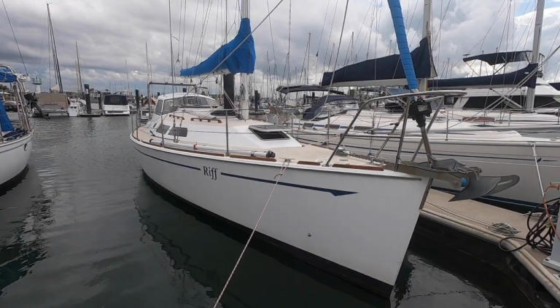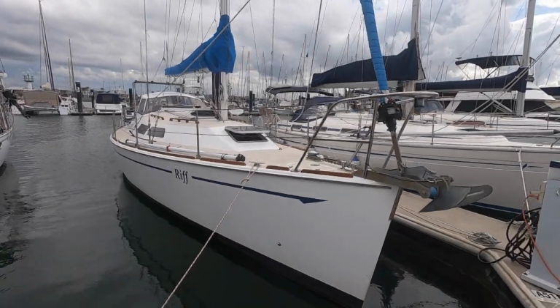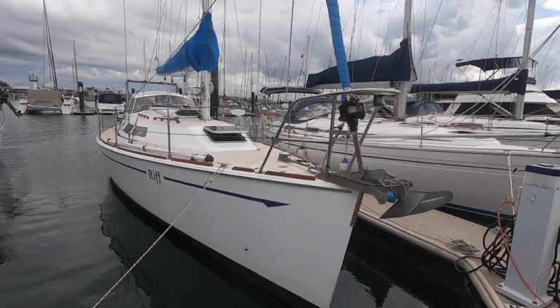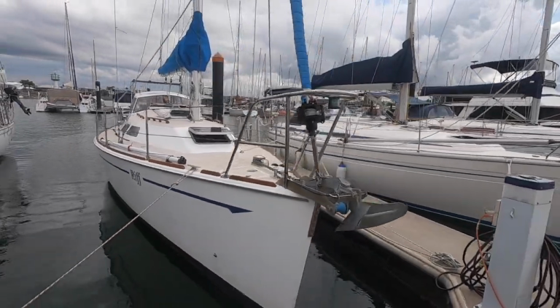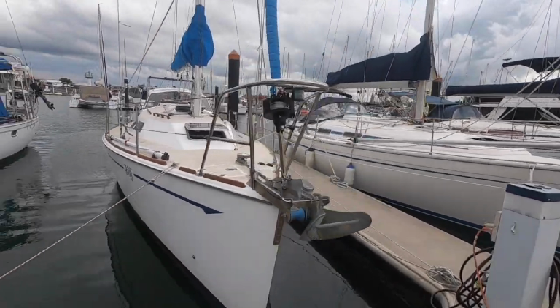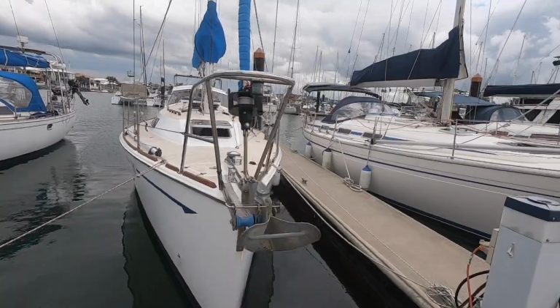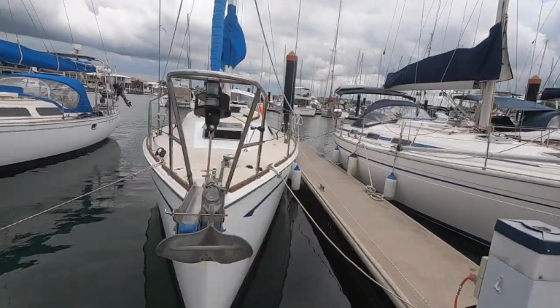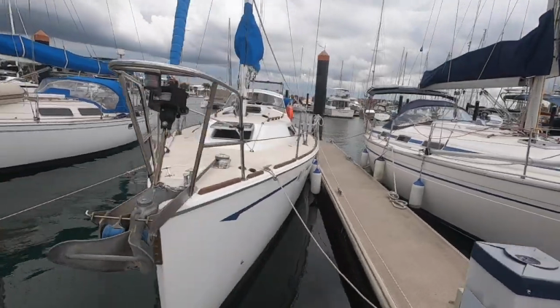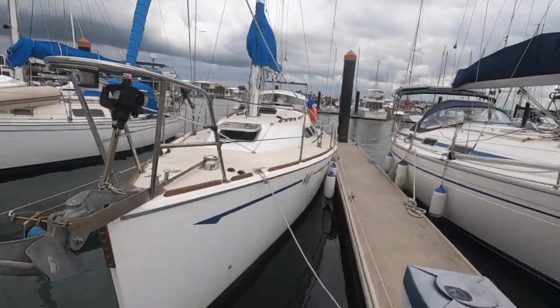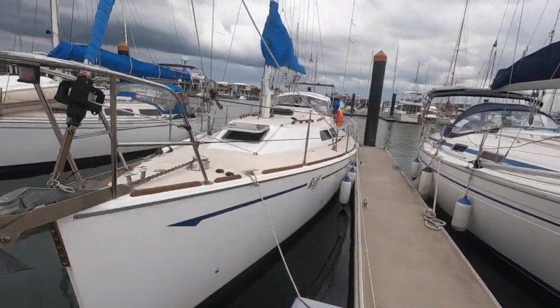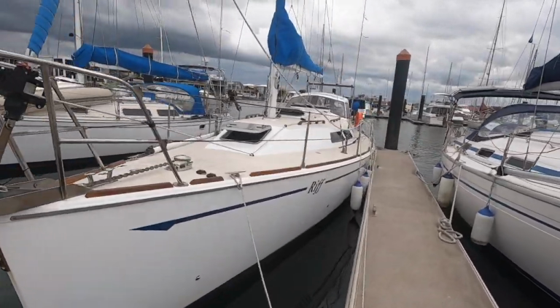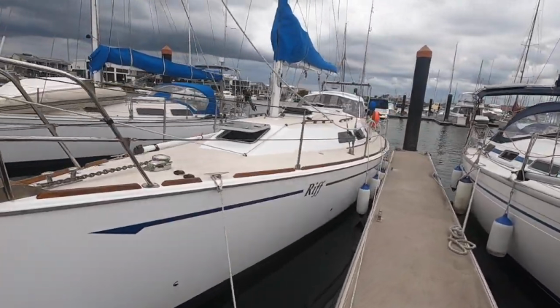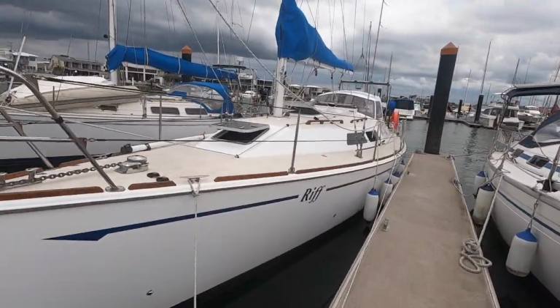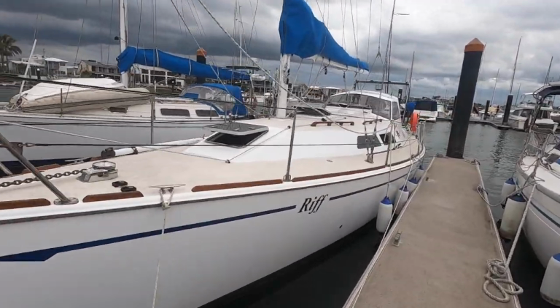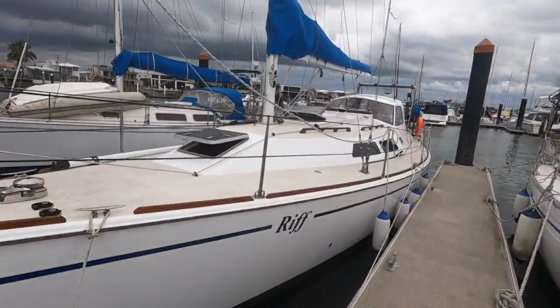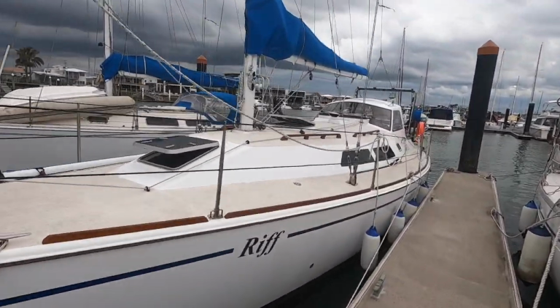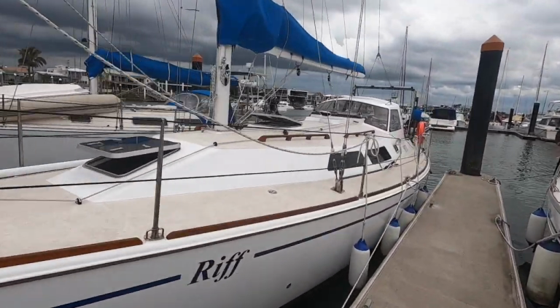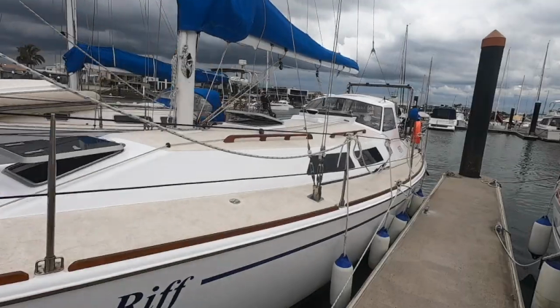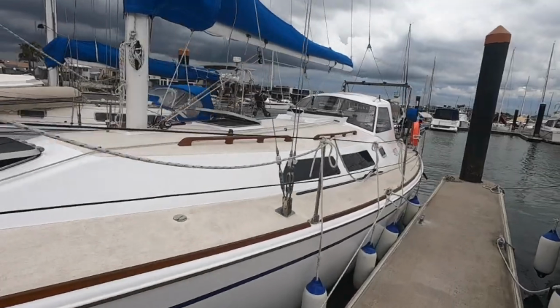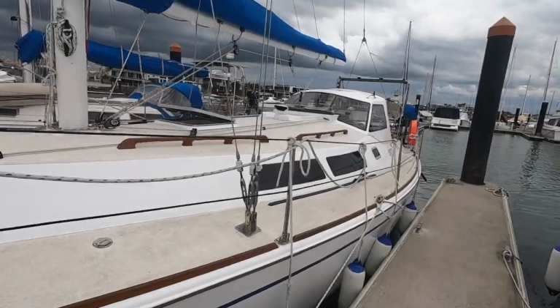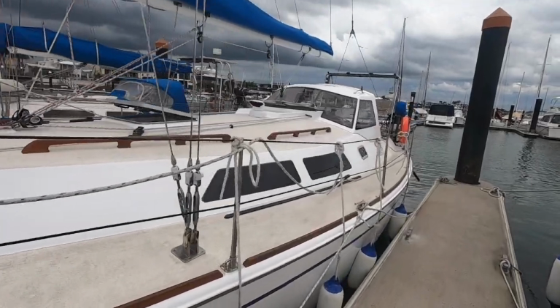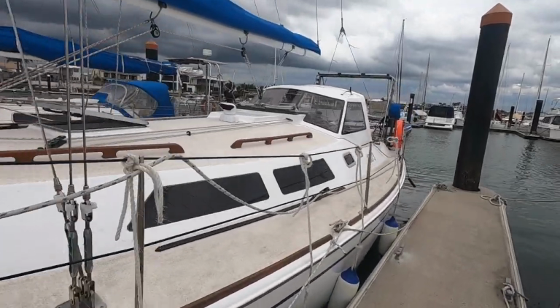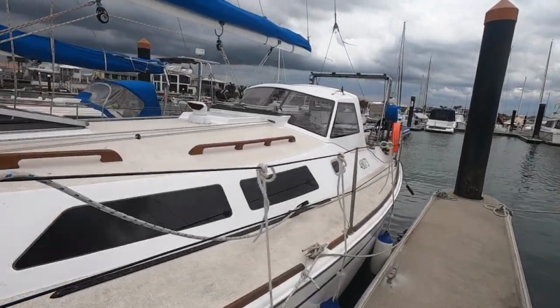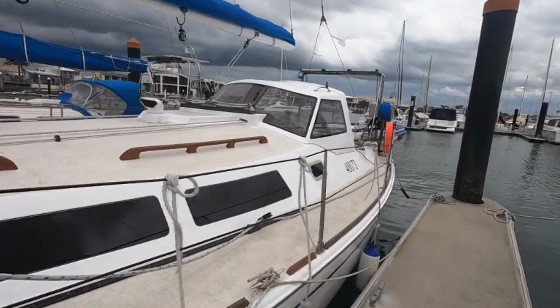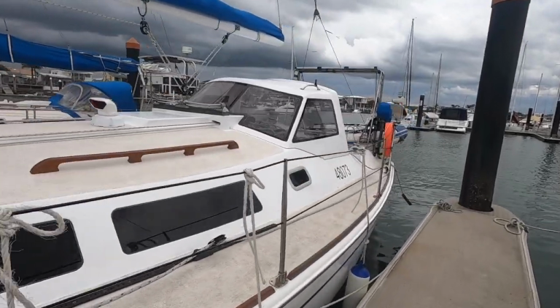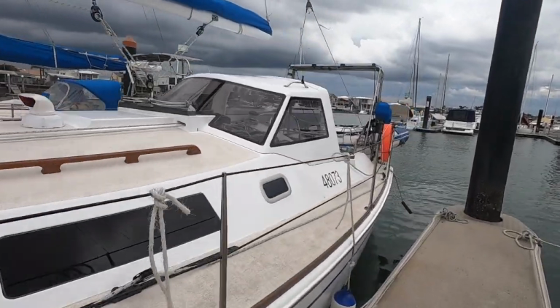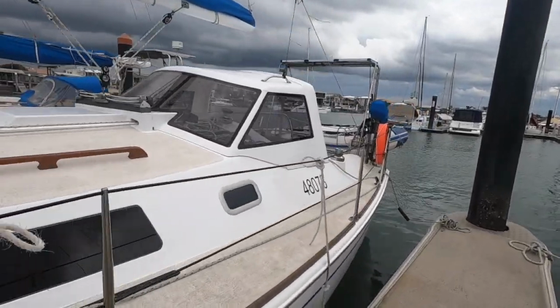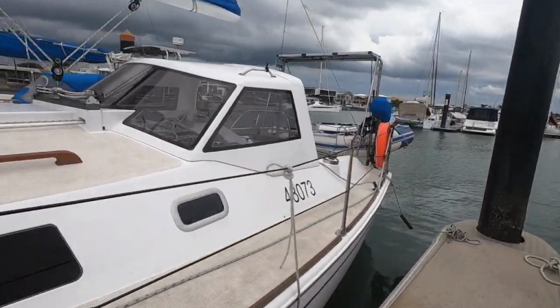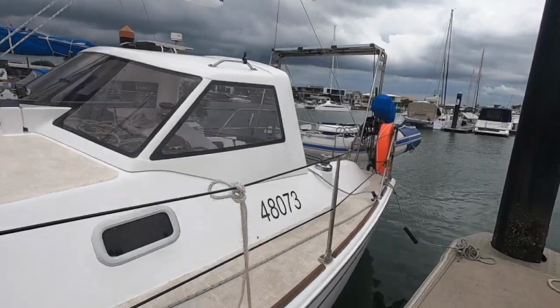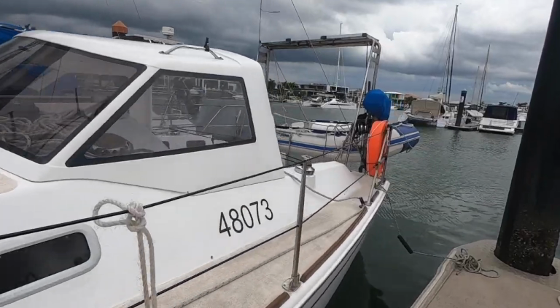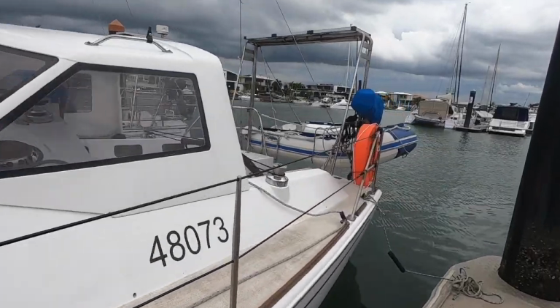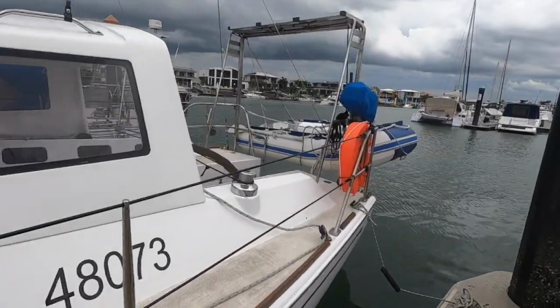Welcome to Ensign Yacht Brokers at Mooloolaba. I'd like to introduce to you the Dudley Dix custom designed DD36. It's available for immediate sale at Mooloolaba Marina.